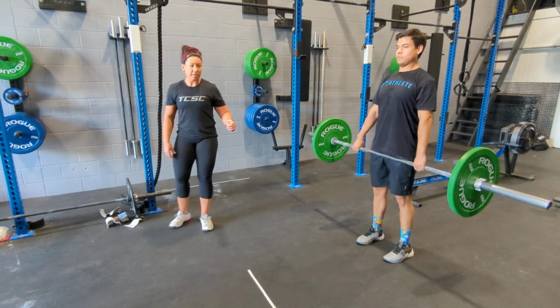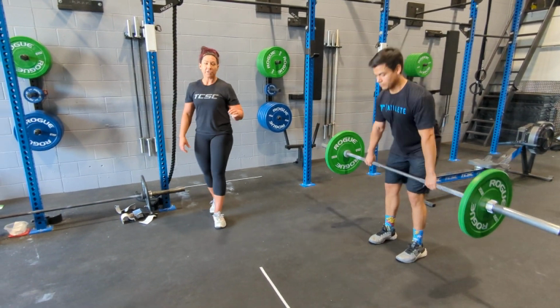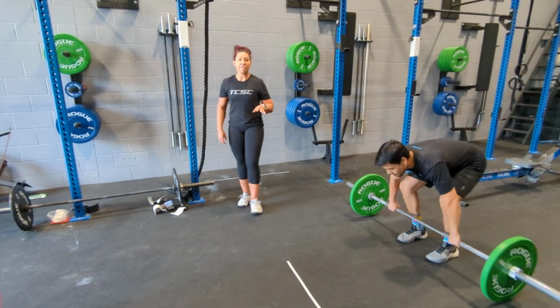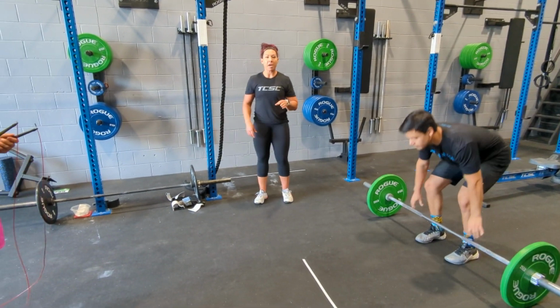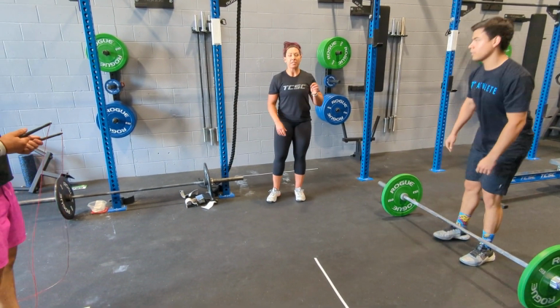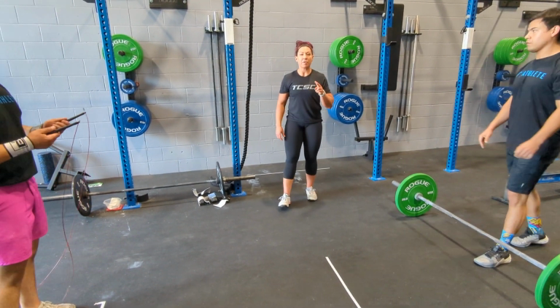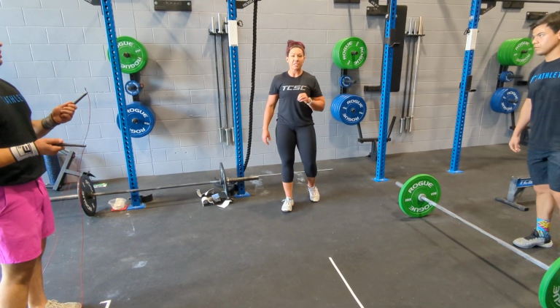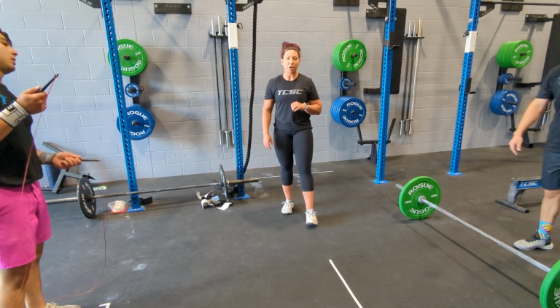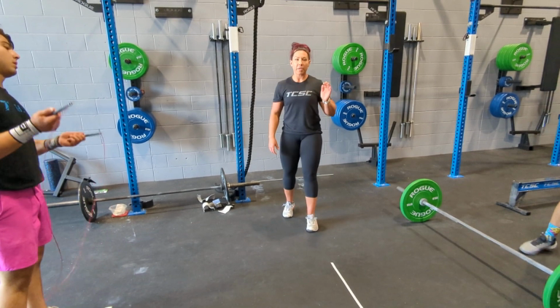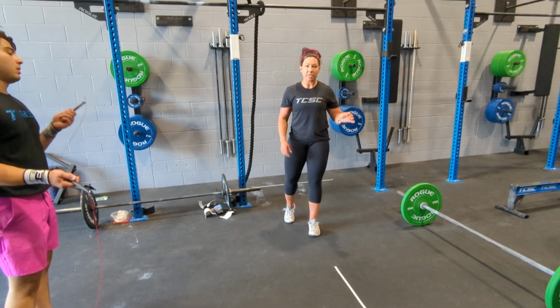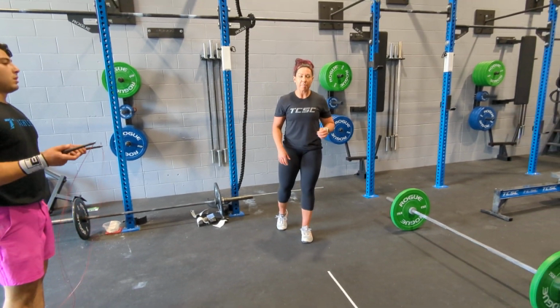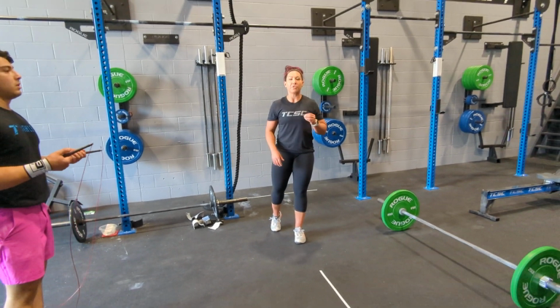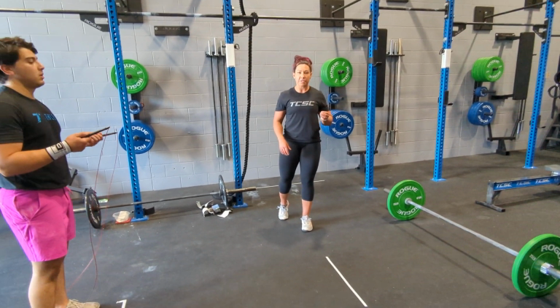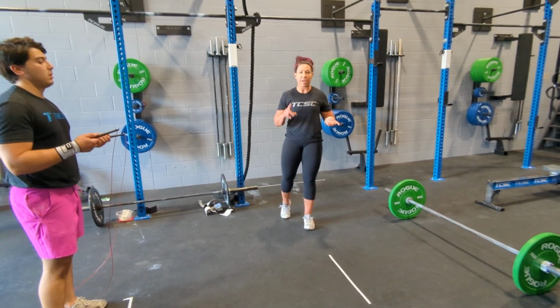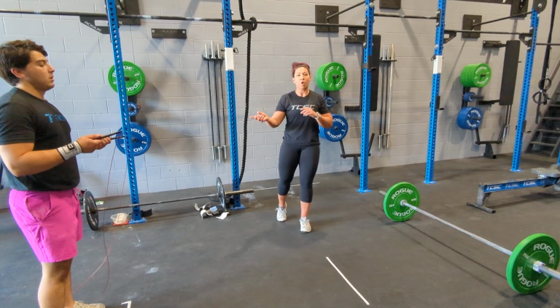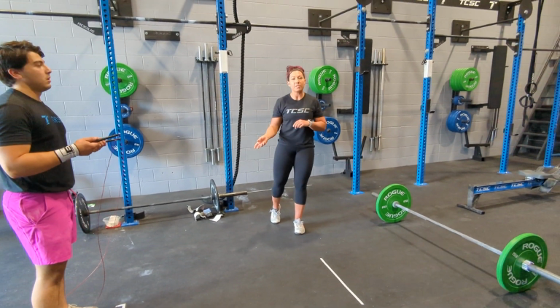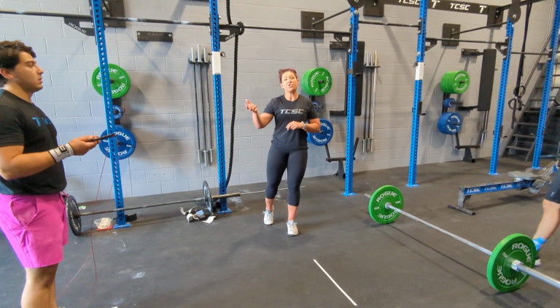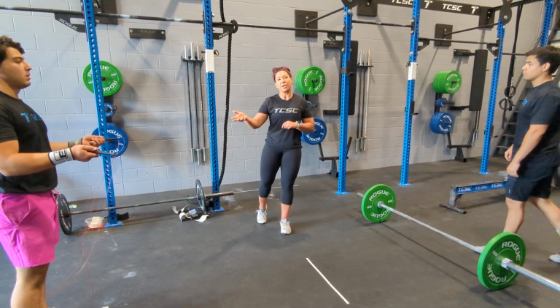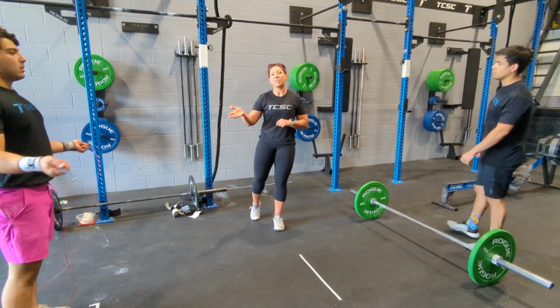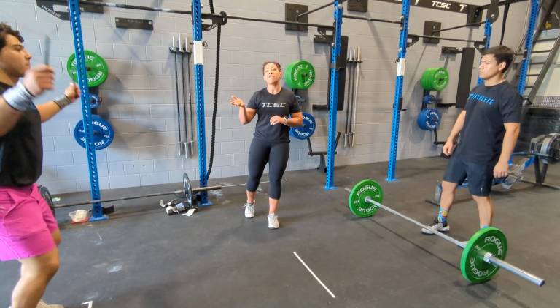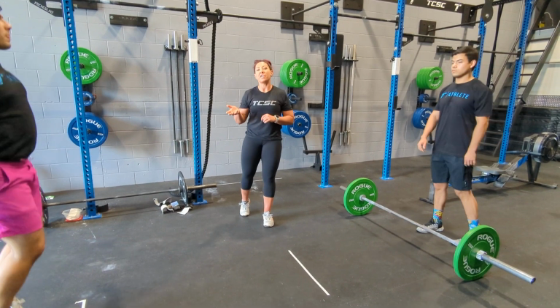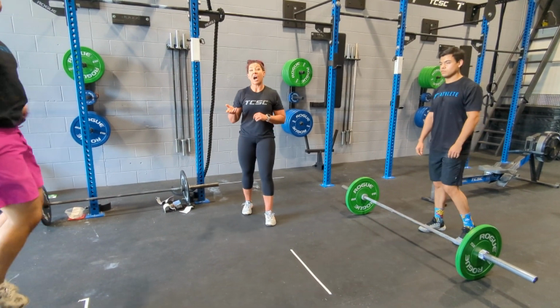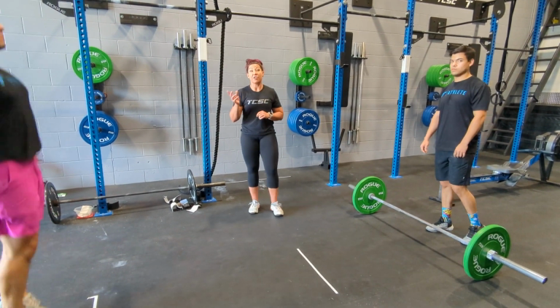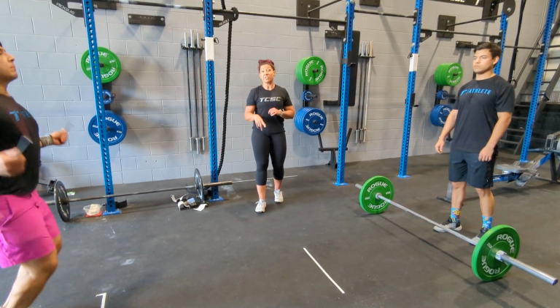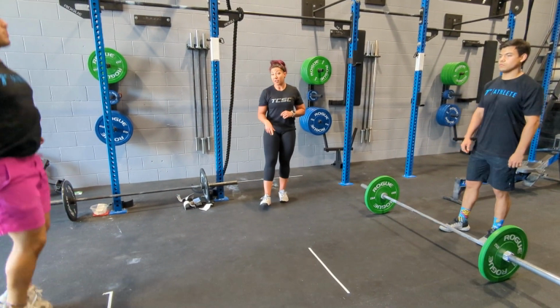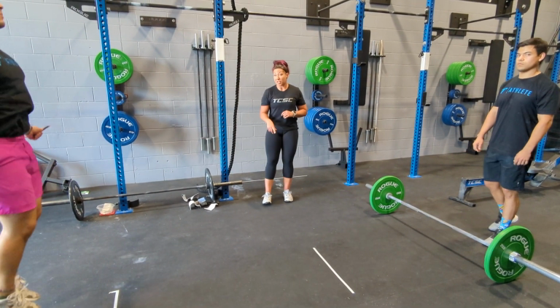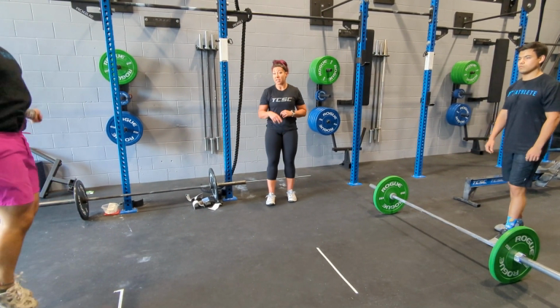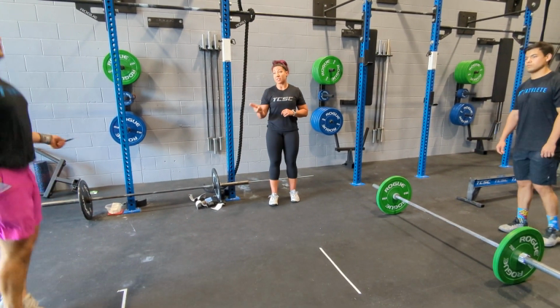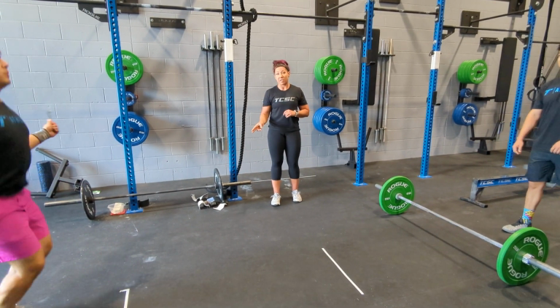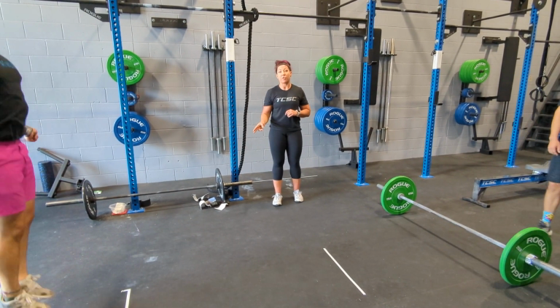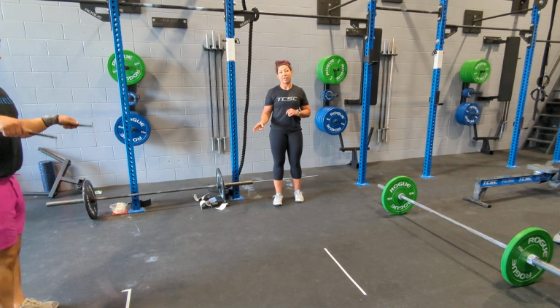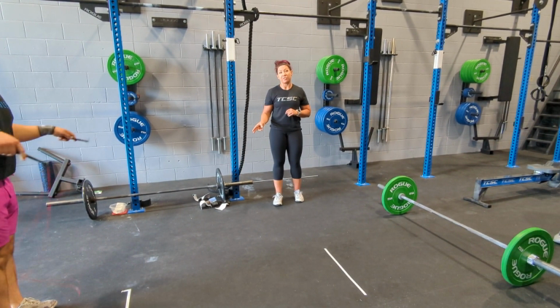Your deadlift and rope scheme is 21-15-9. Partner one does their set, partner two does their set. You're always starting with a set of 50 — either double unders for the intermediates or single skips for the recreational division.